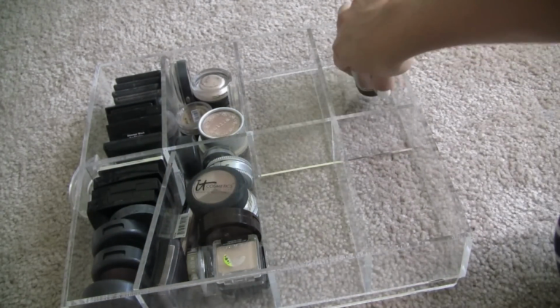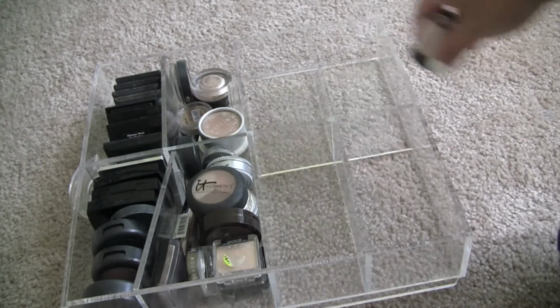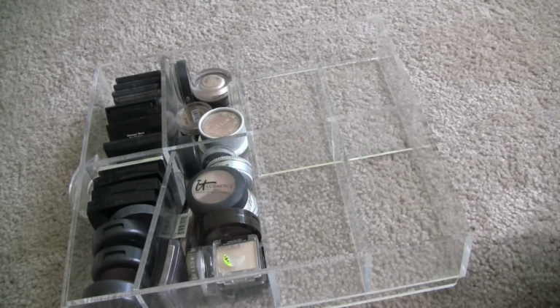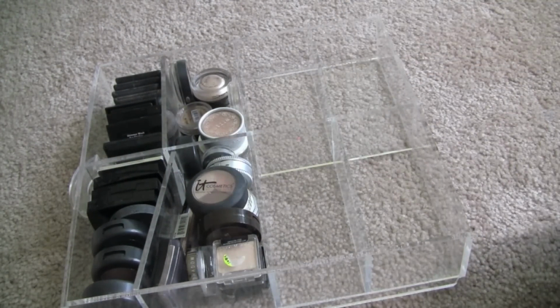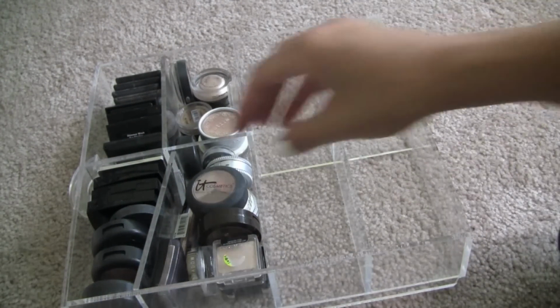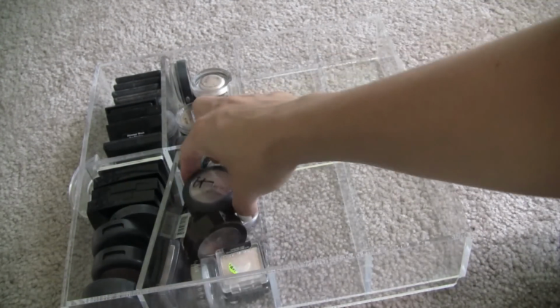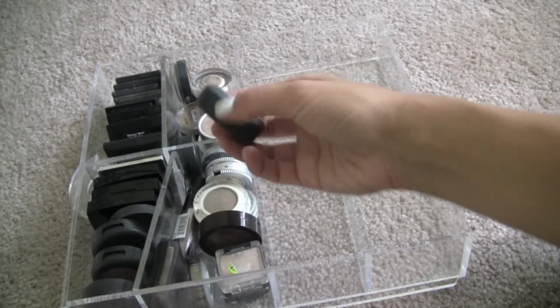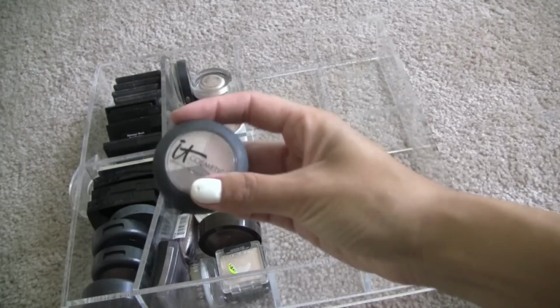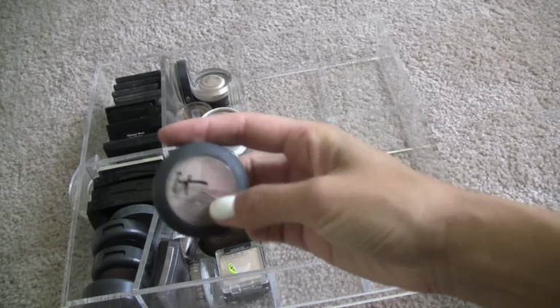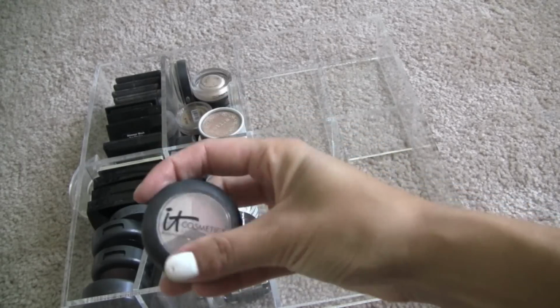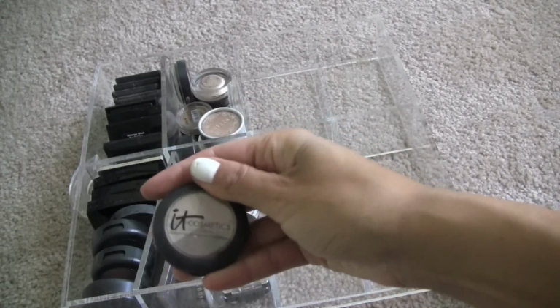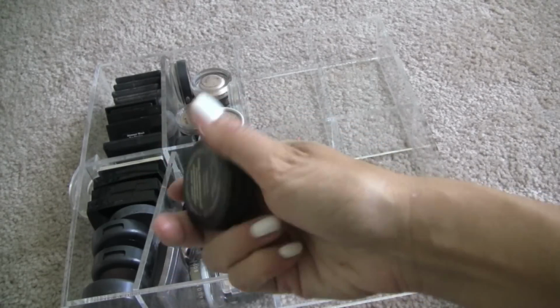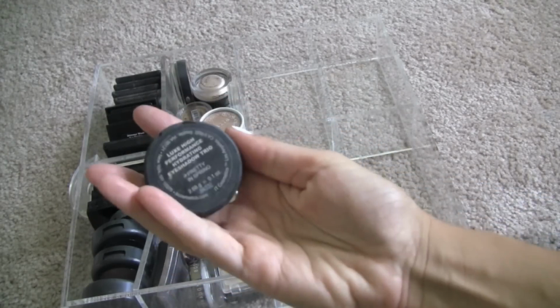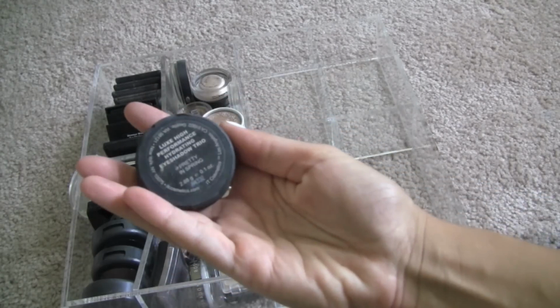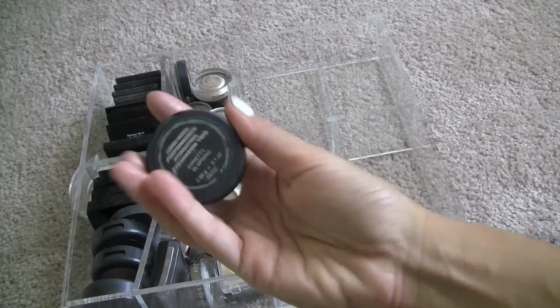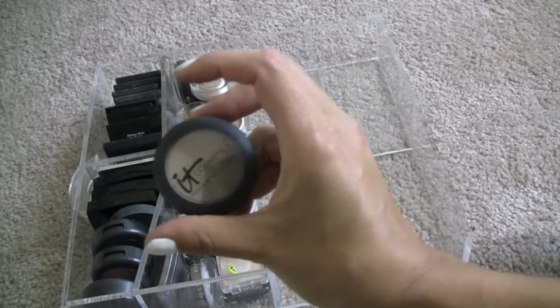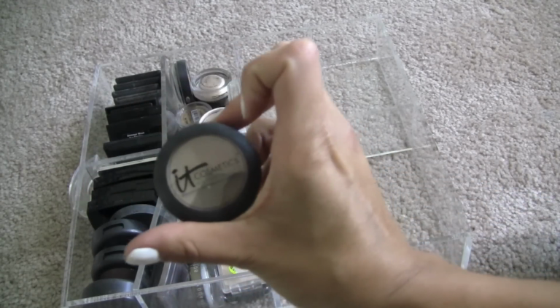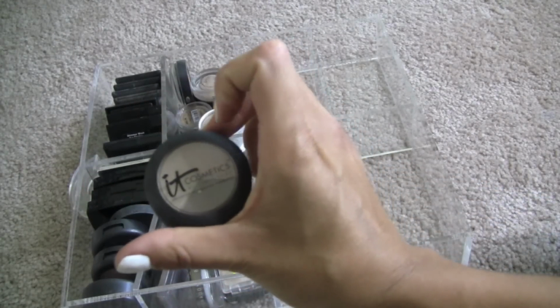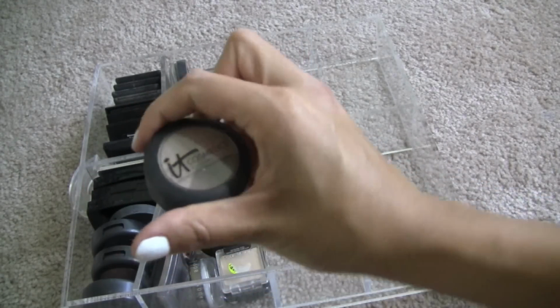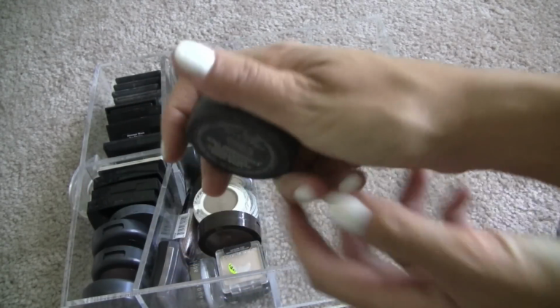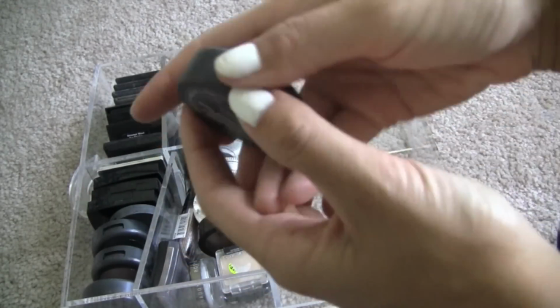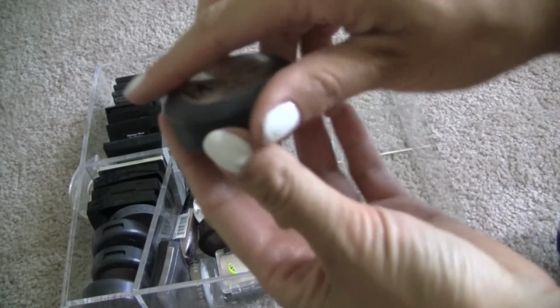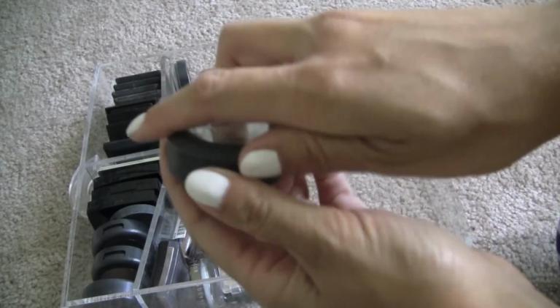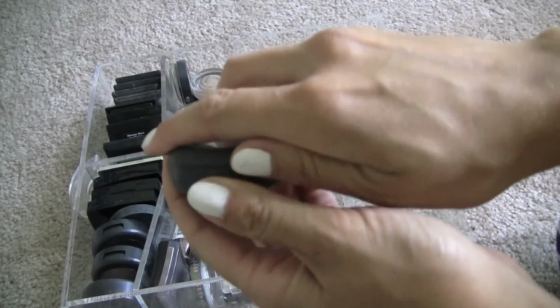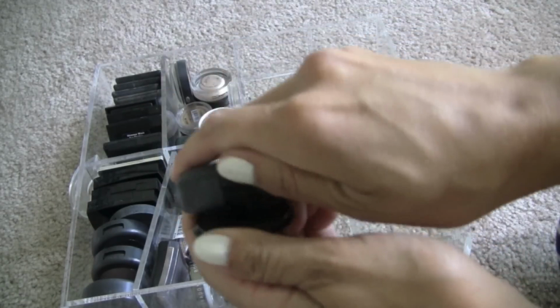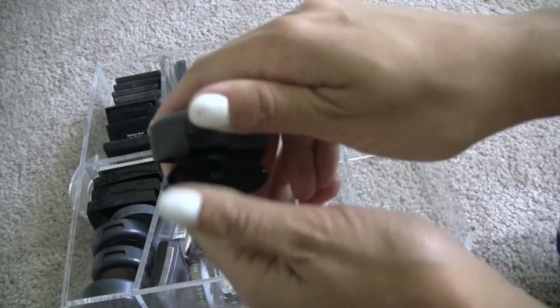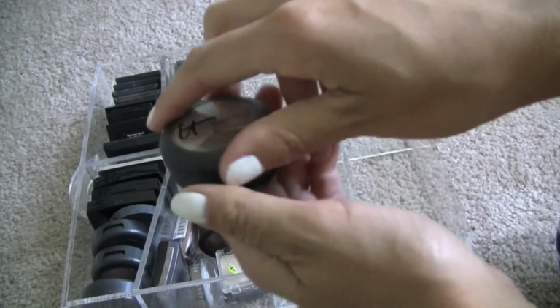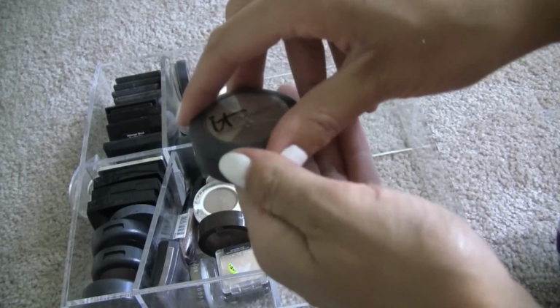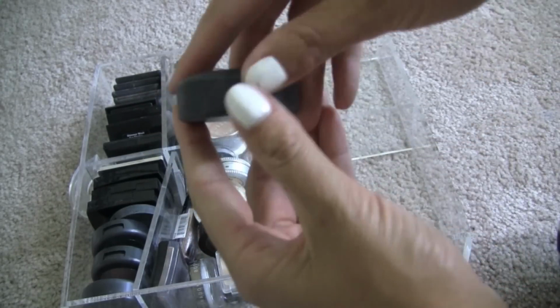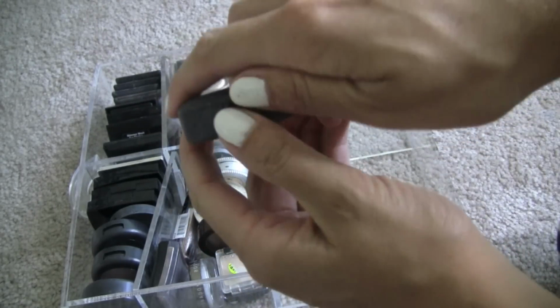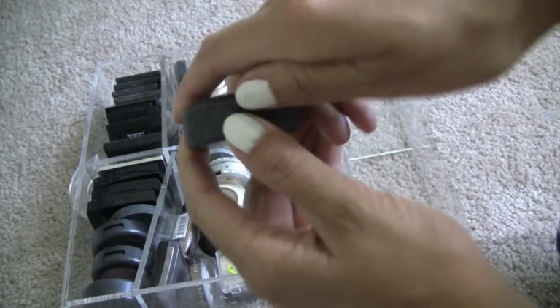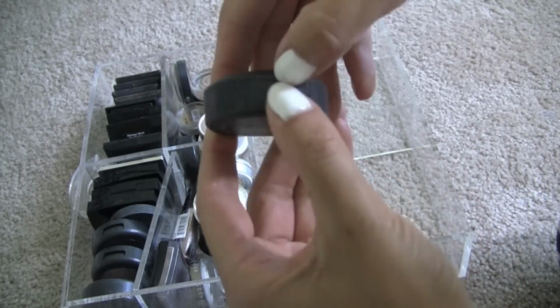I'll clean these out so I can reorganize. This It Cosmetics Trio — I love this. Pretty in Spring — I use this all the time. So I will definitely be holding on to this one.